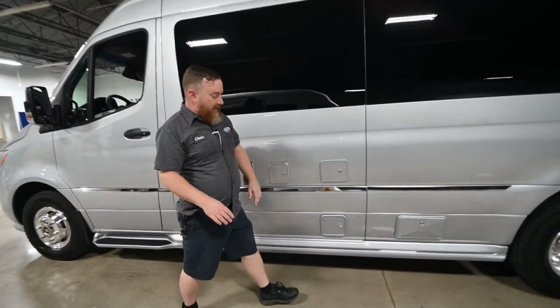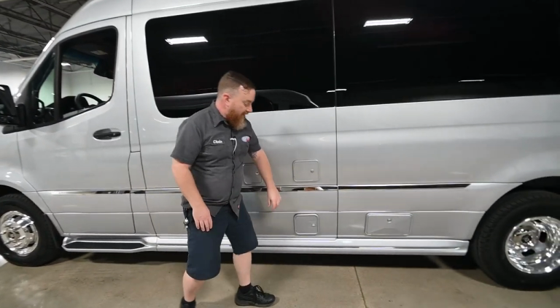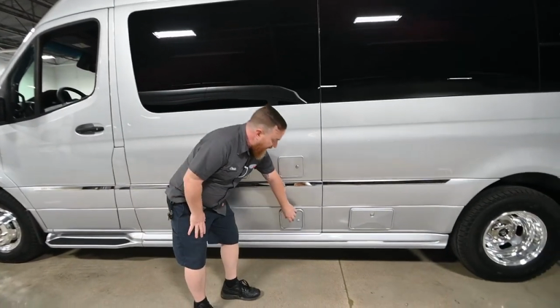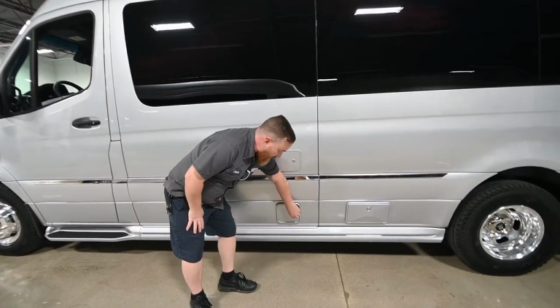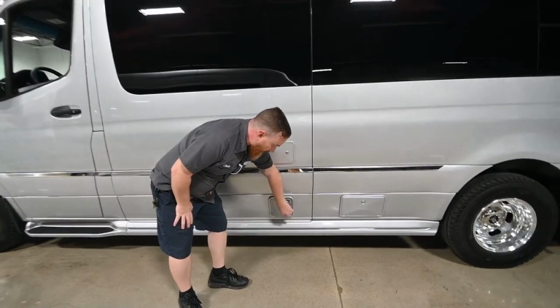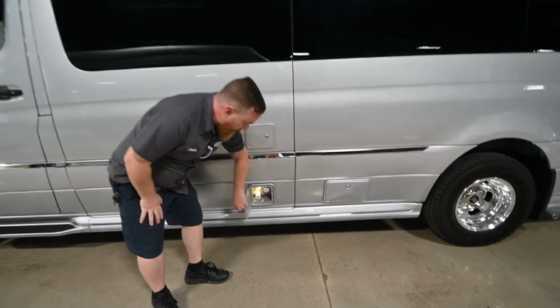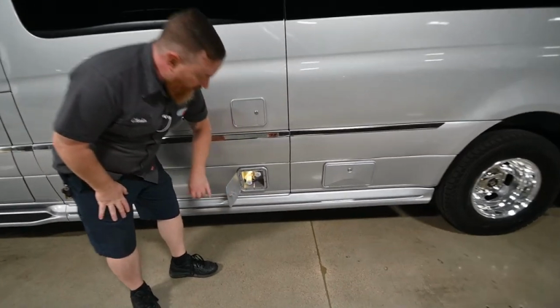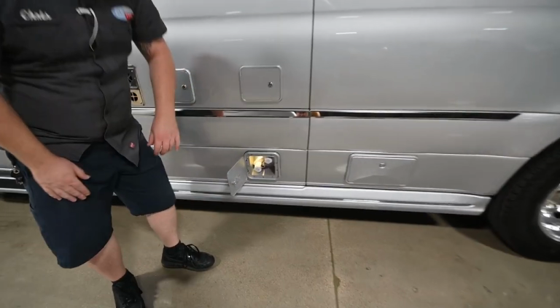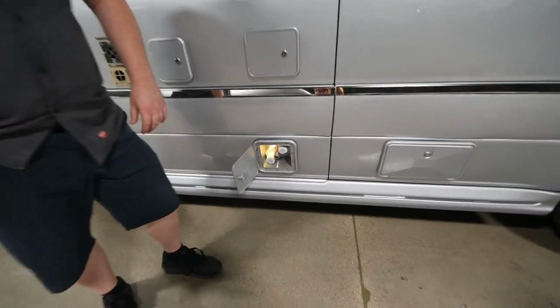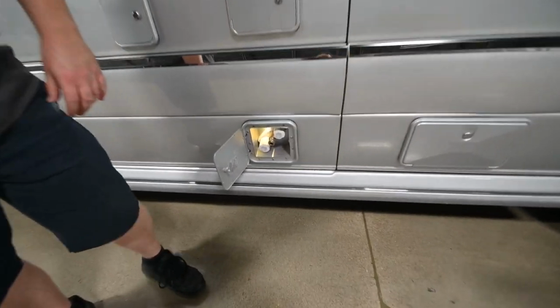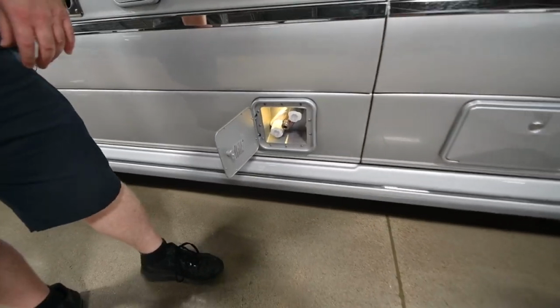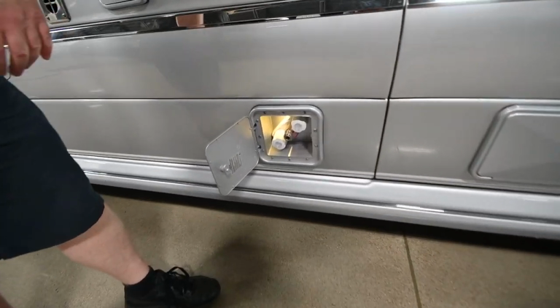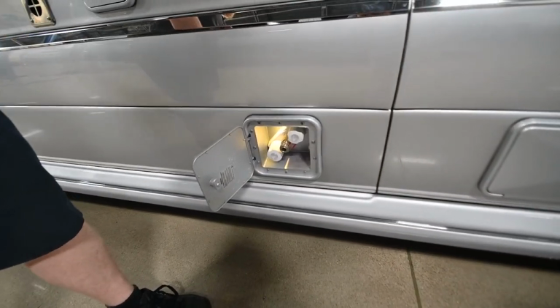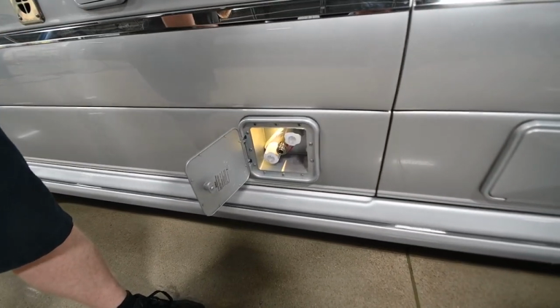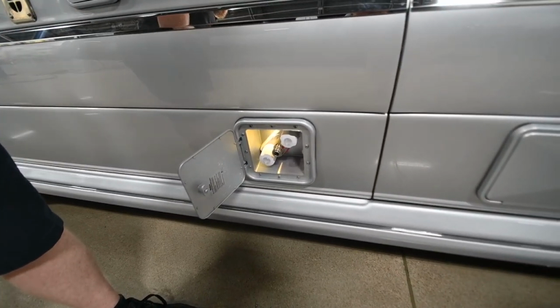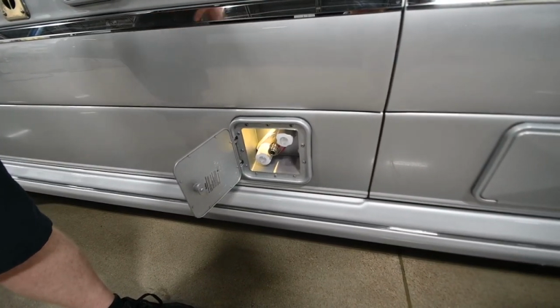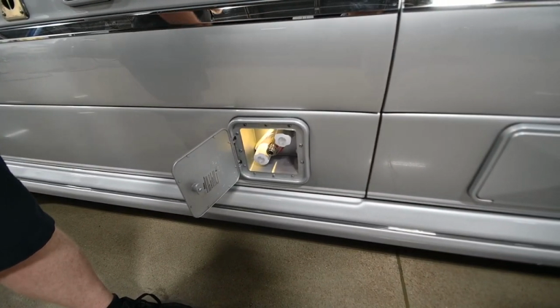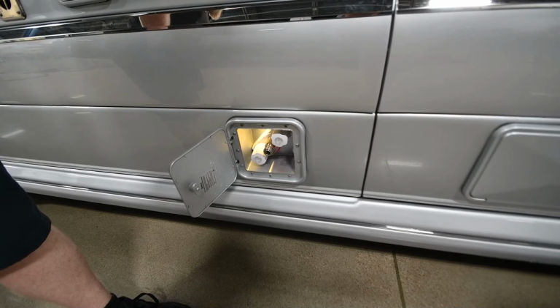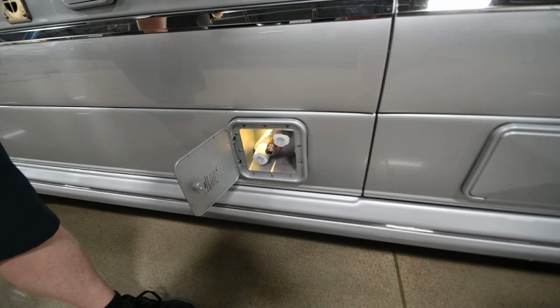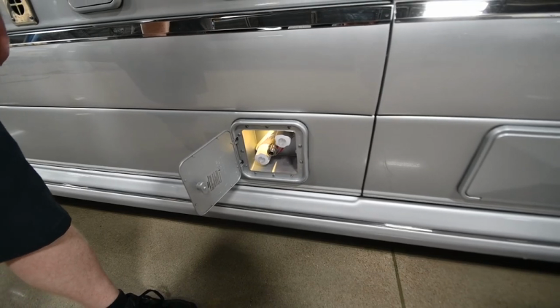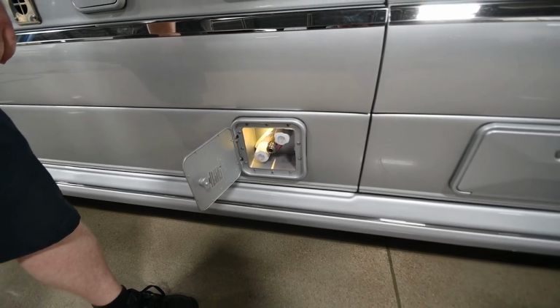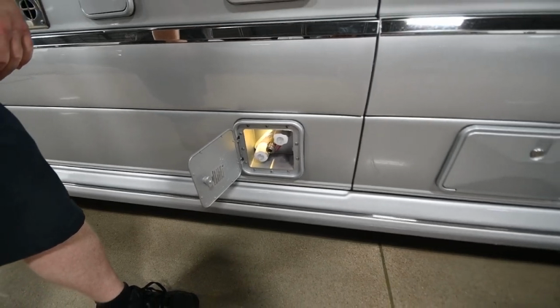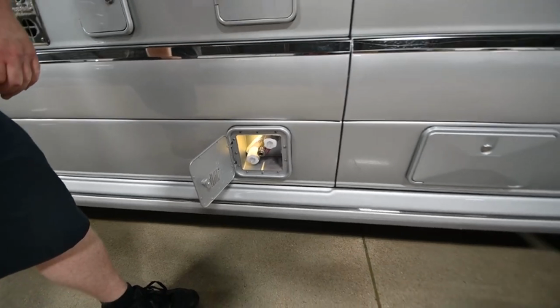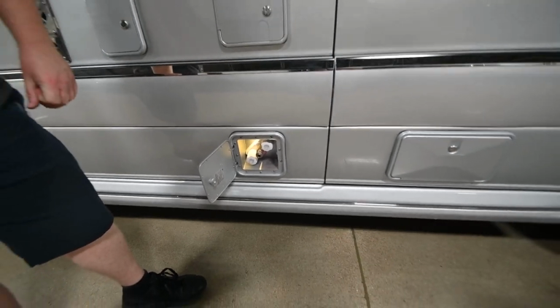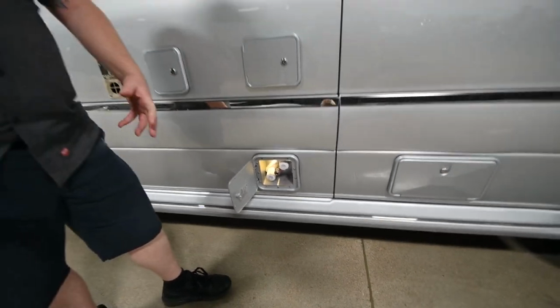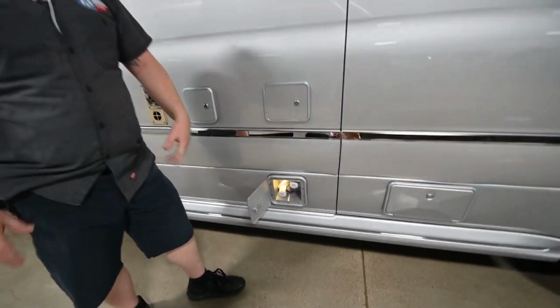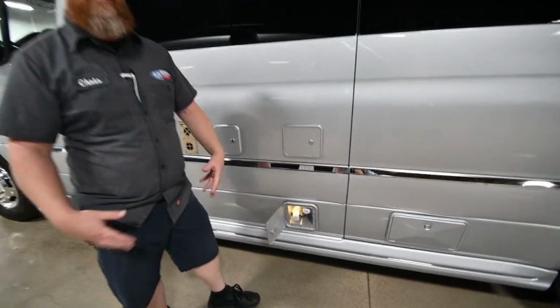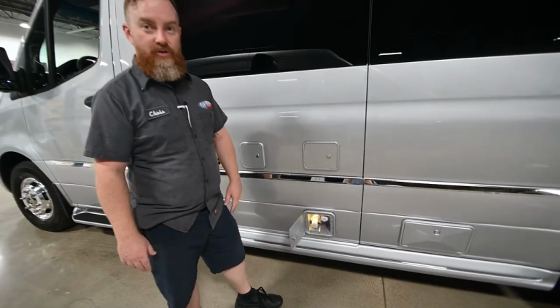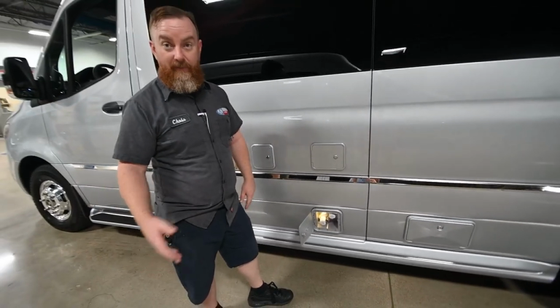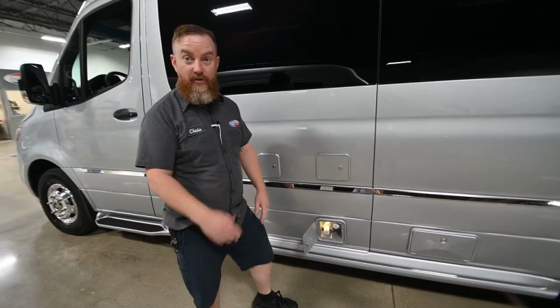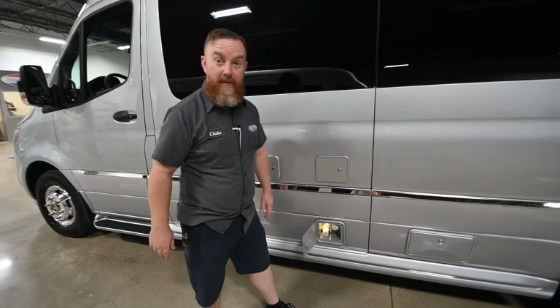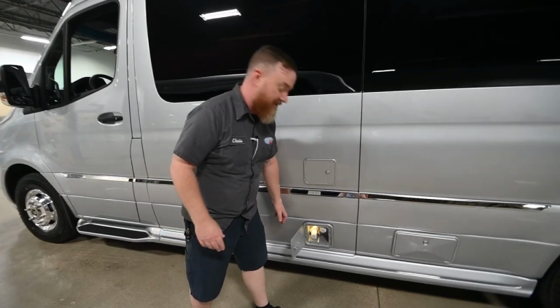Next we have an outdoor shower. There's a little rubber hose in a box in the back that you can connect to it. That way if you've been at the river or the beach and you're muddy, you can hose yourself off before you track that mess inside.